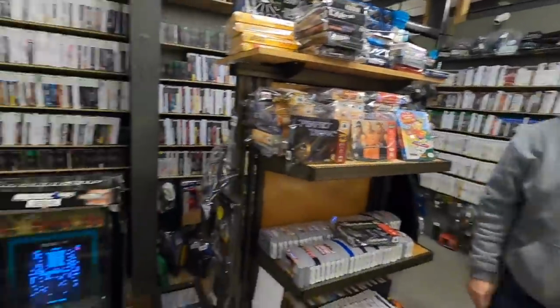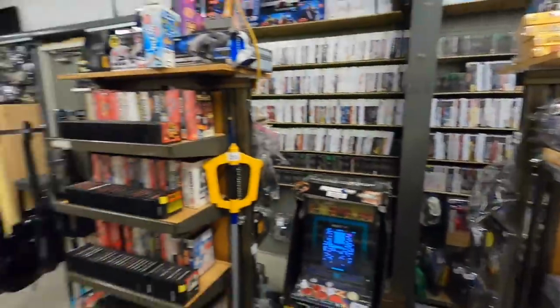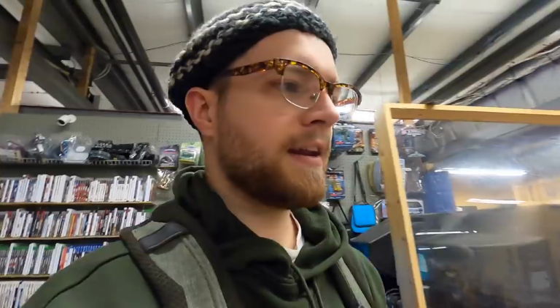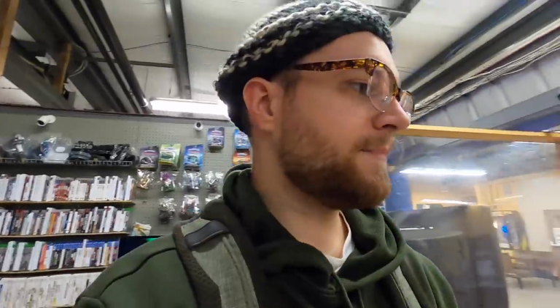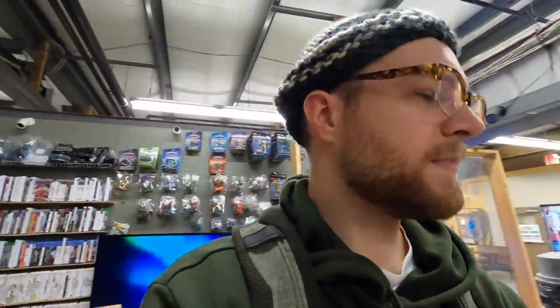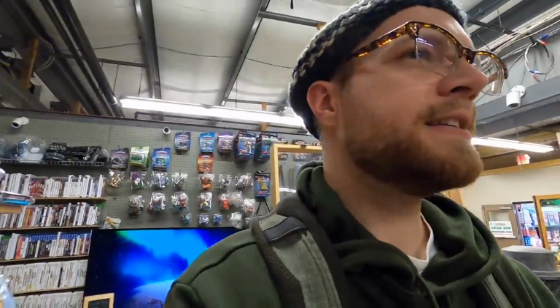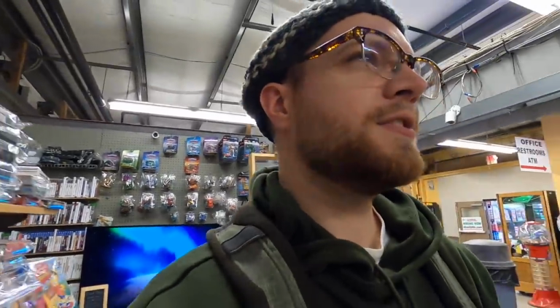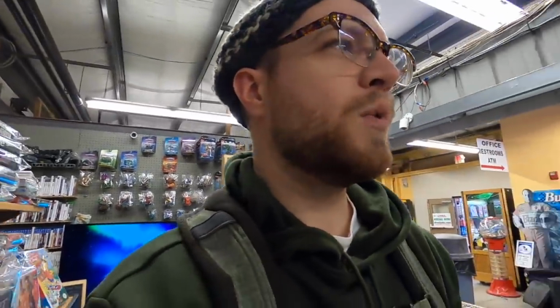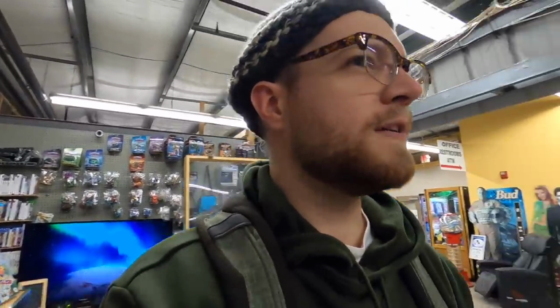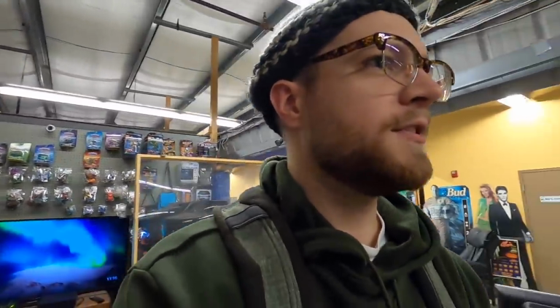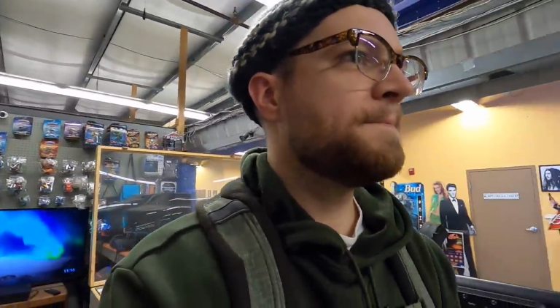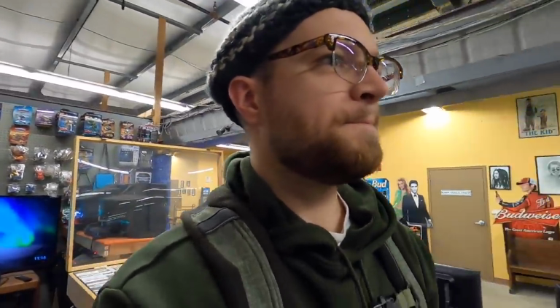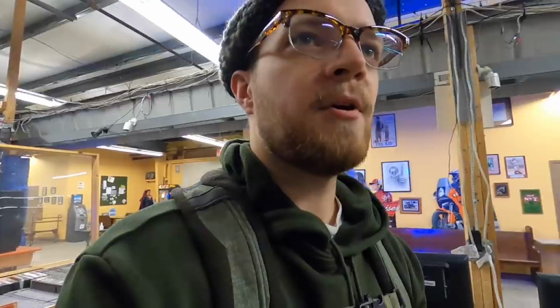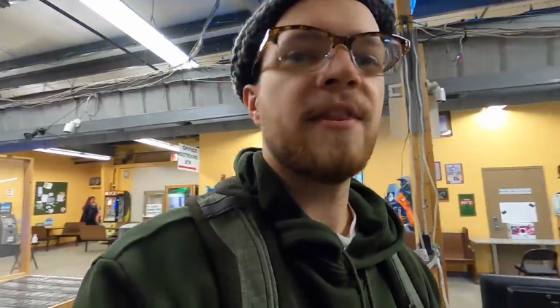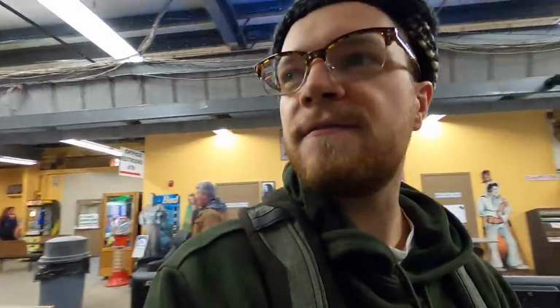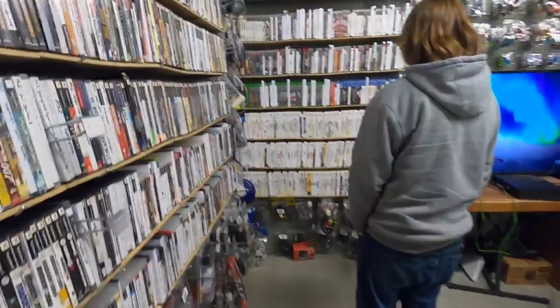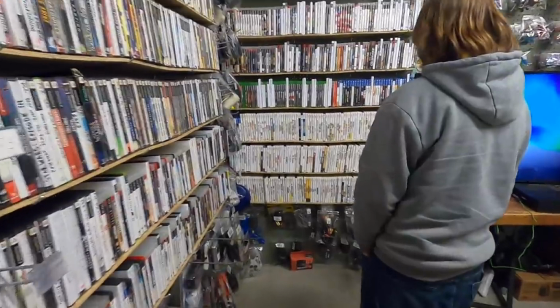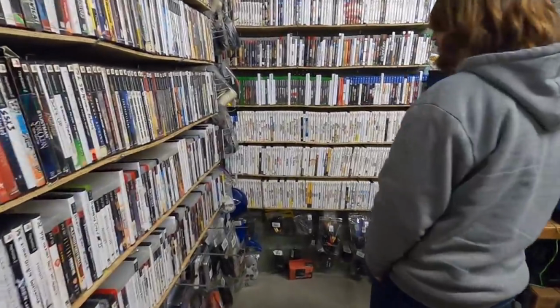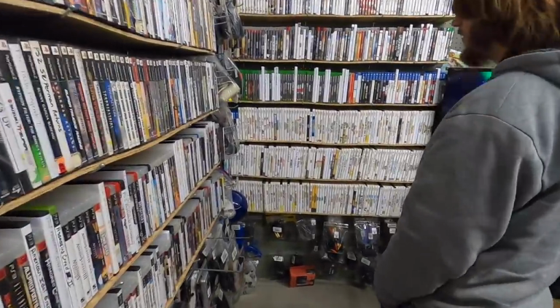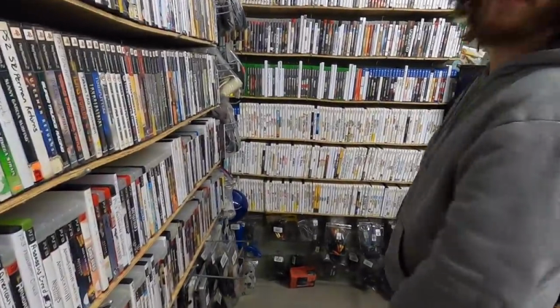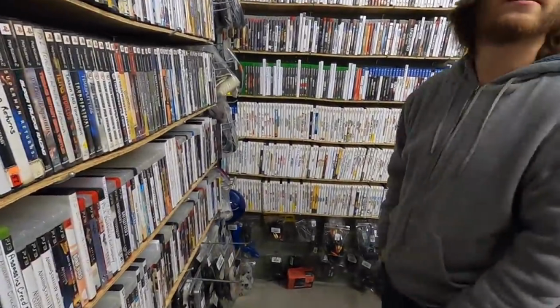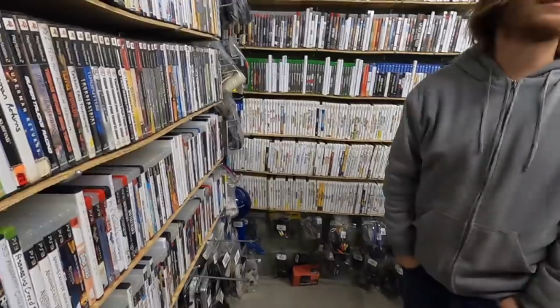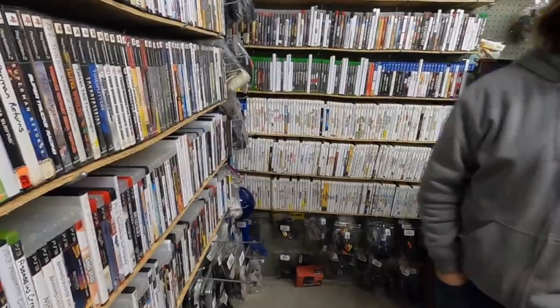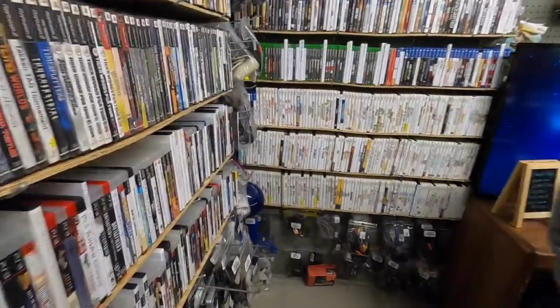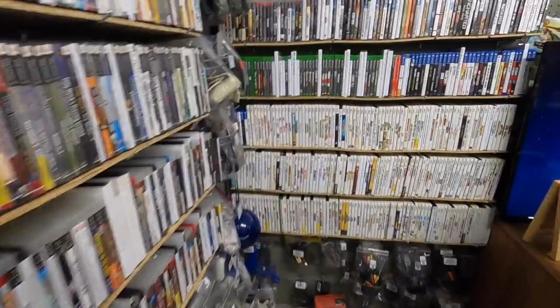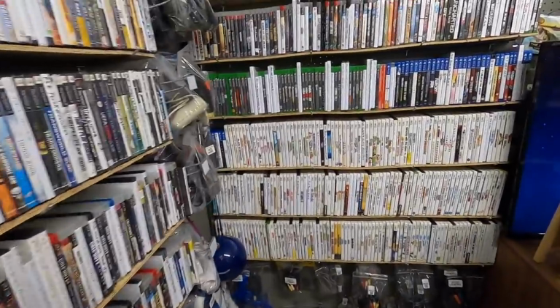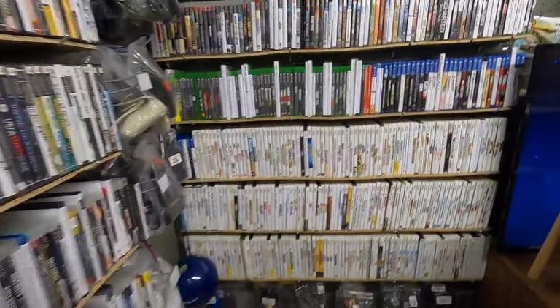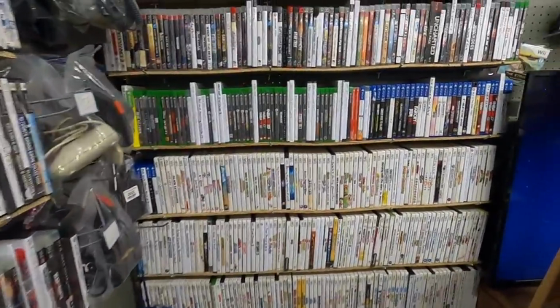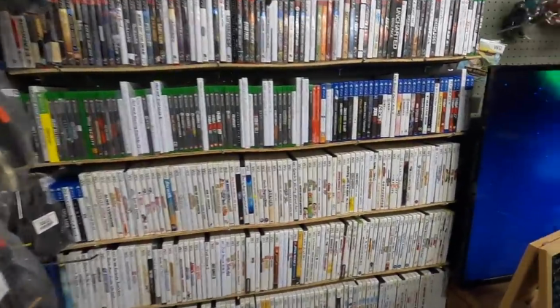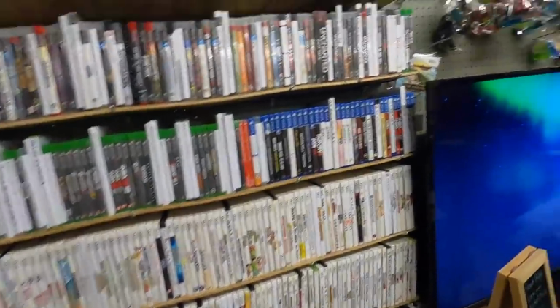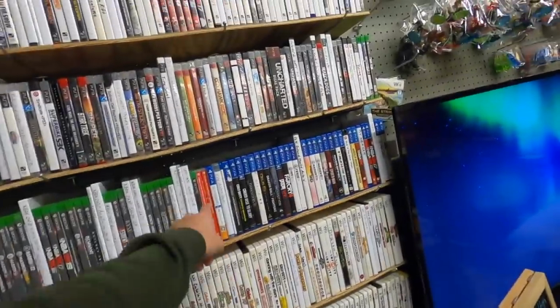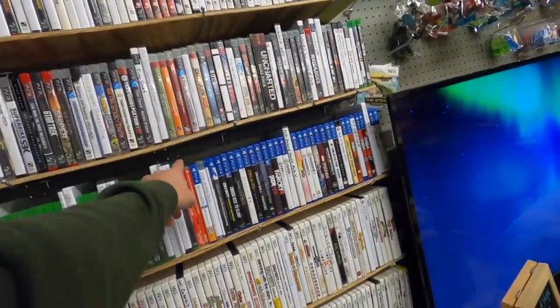Do you have any sealed Wii shovelware? That's one thing I'm always on the hunt for. You got Wii shovelware though — those tend to sell well. Yeah, good number — I was admiring your Switch section here.